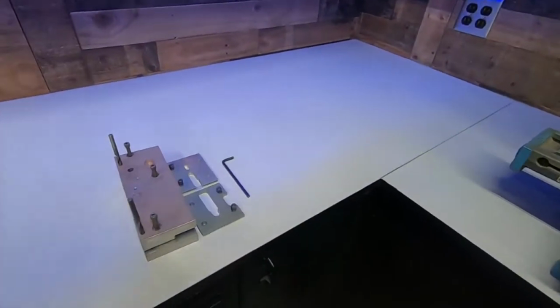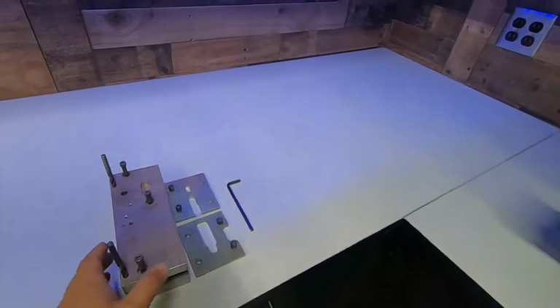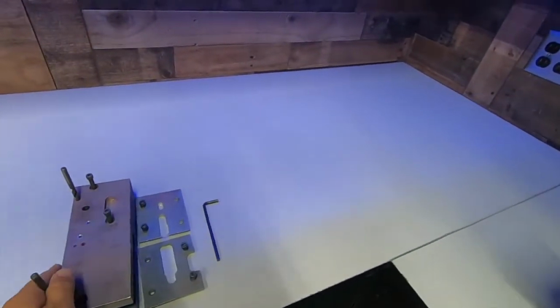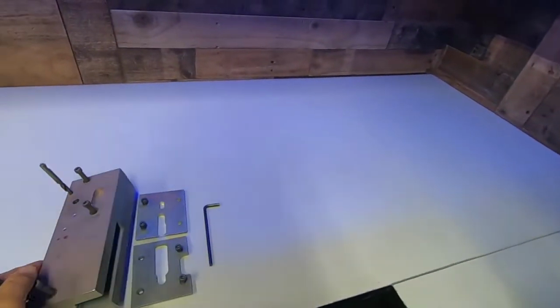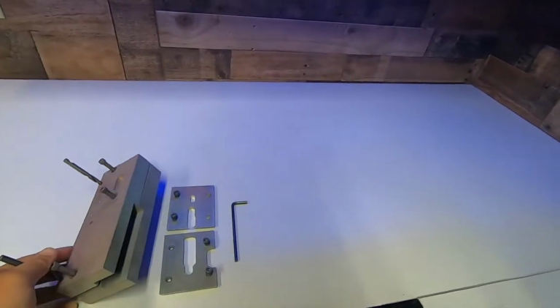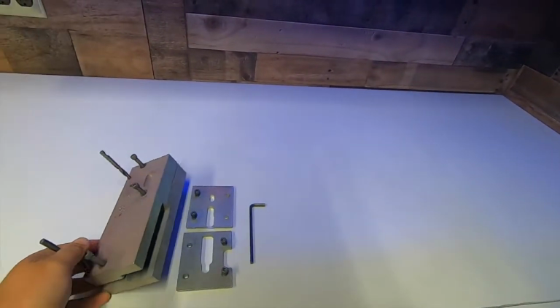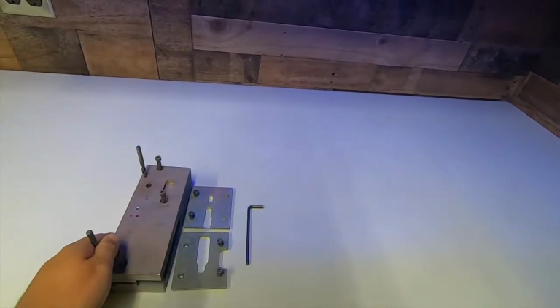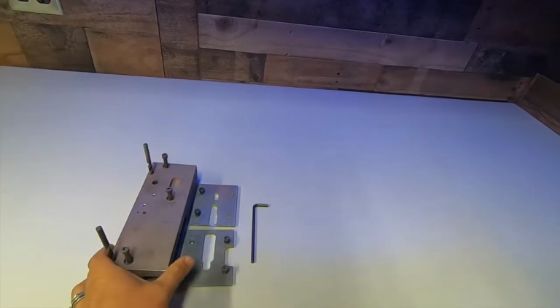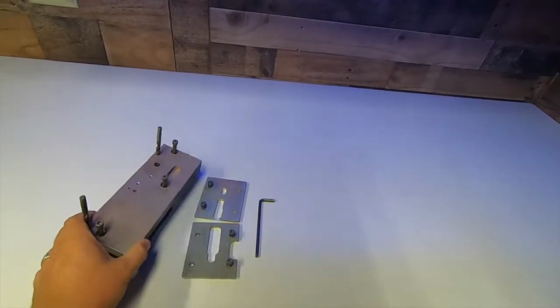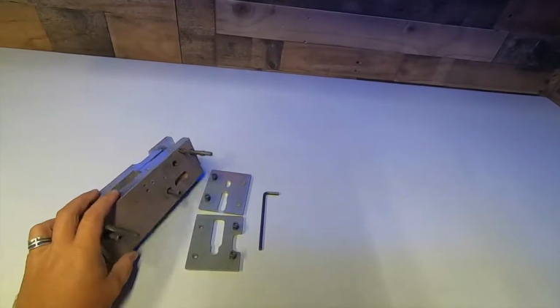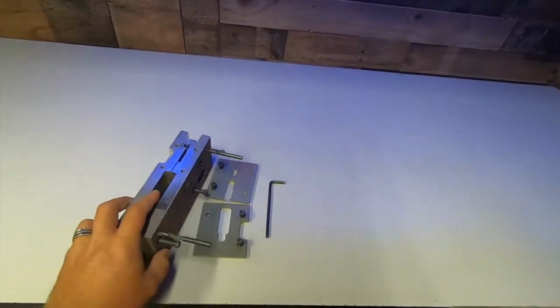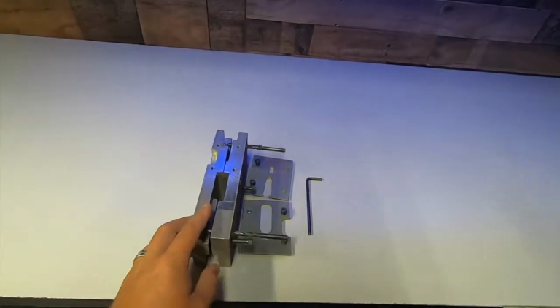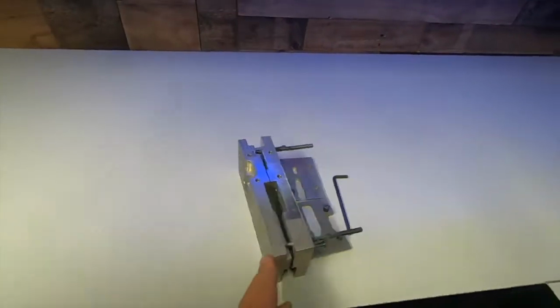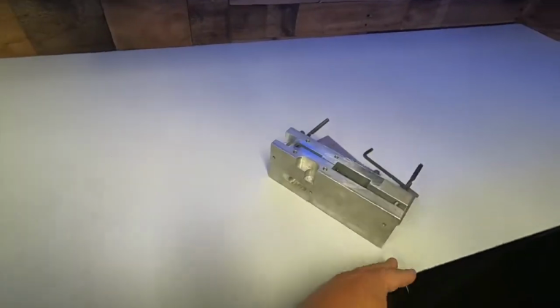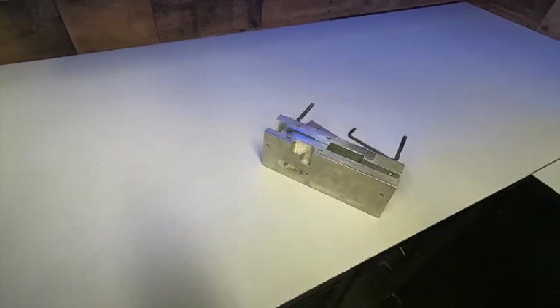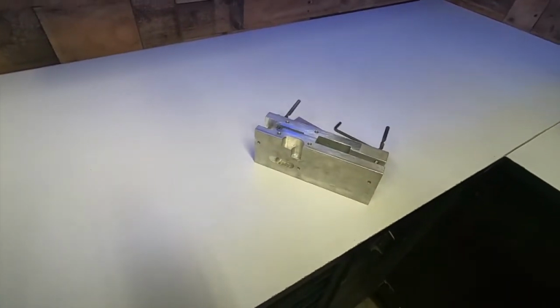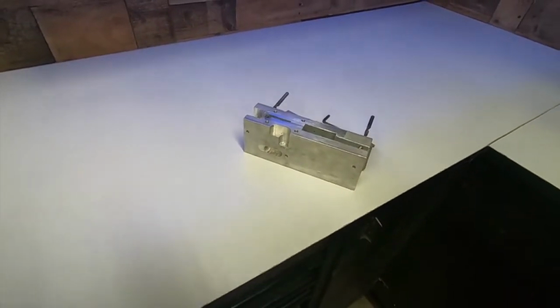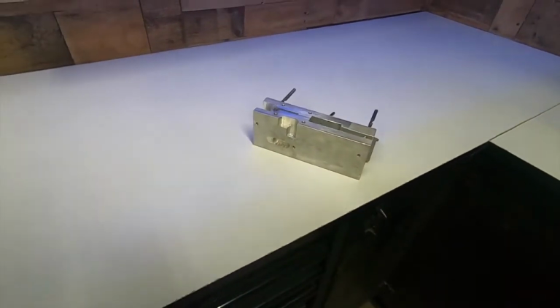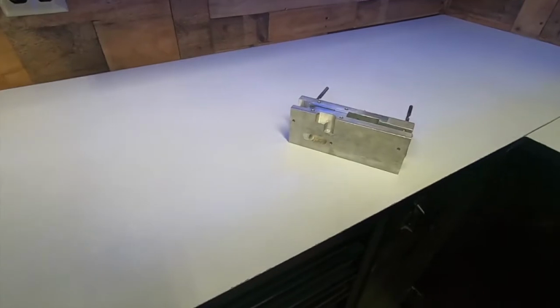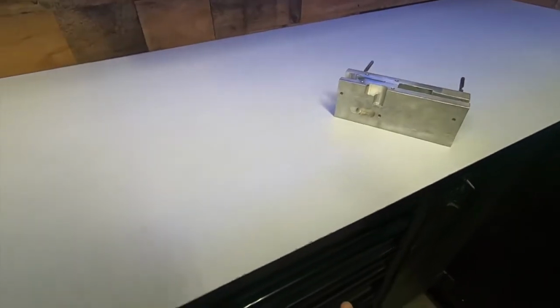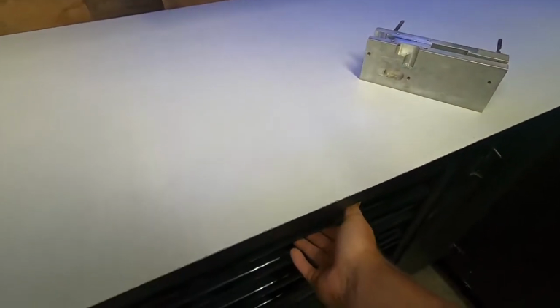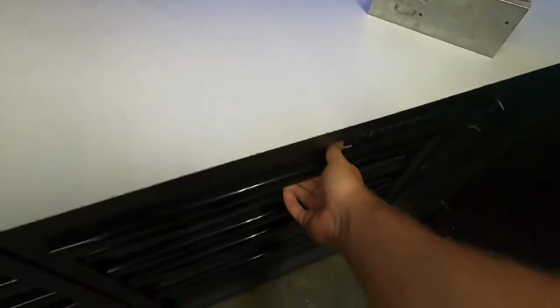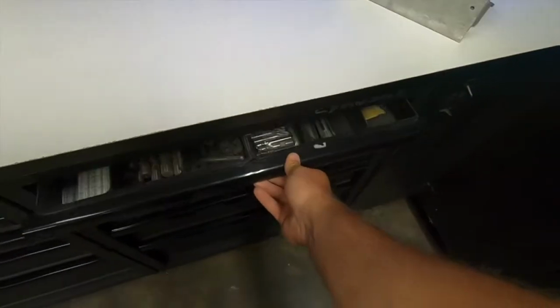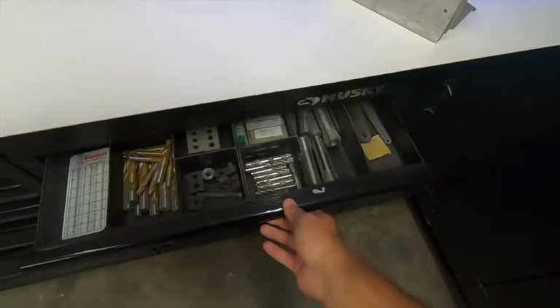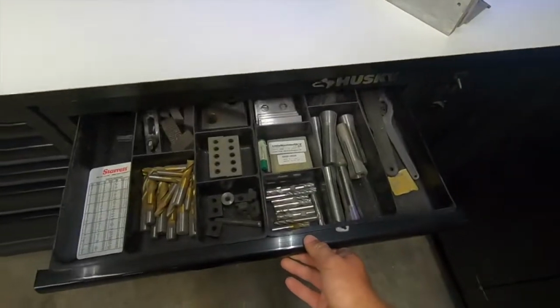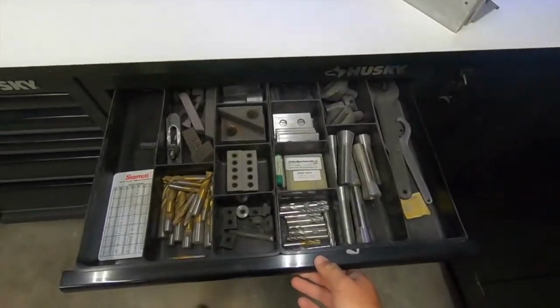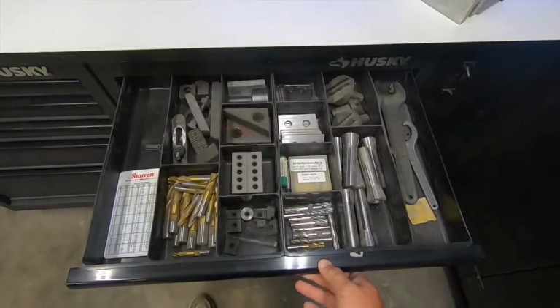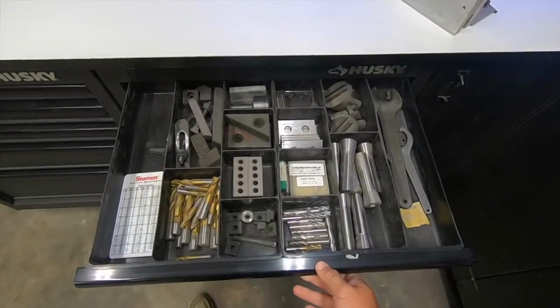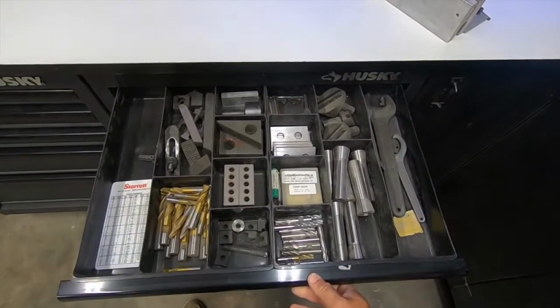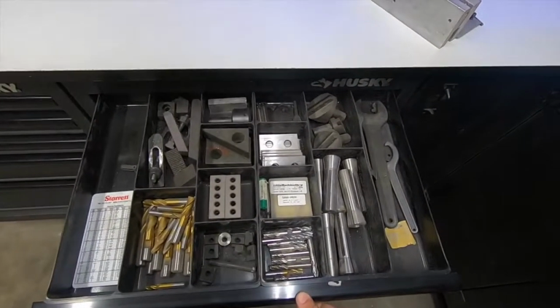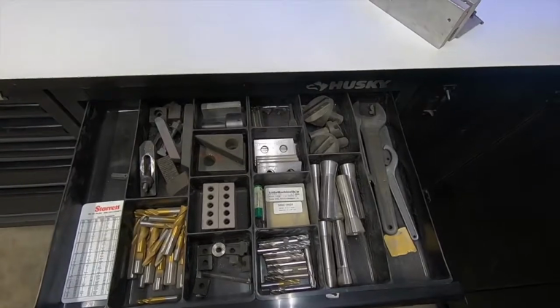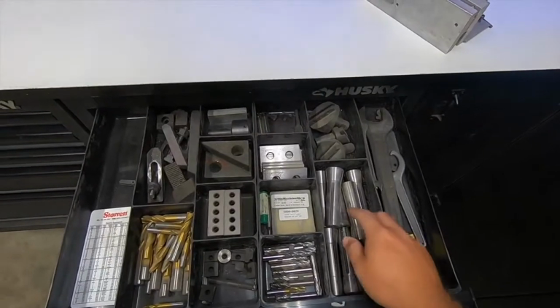I've made many jigs to hold specific items and aid in accuracy while performing these operations. As you can see, I keep all my tools nearby and organized so that I have what I need when I need it.